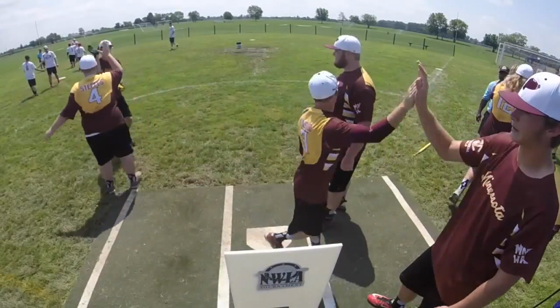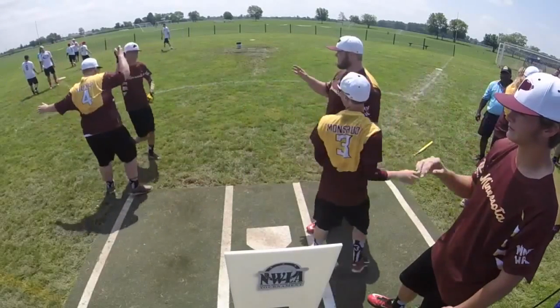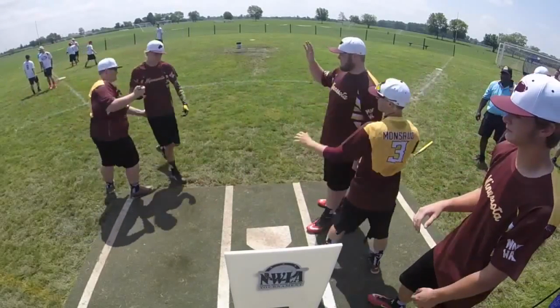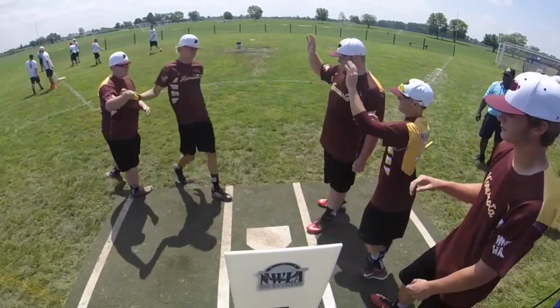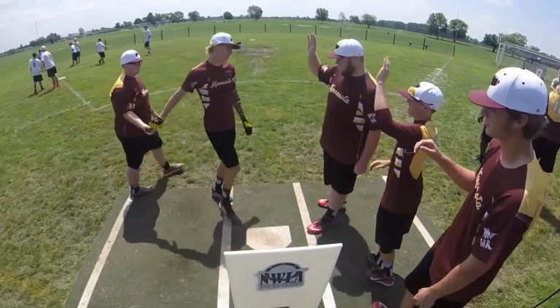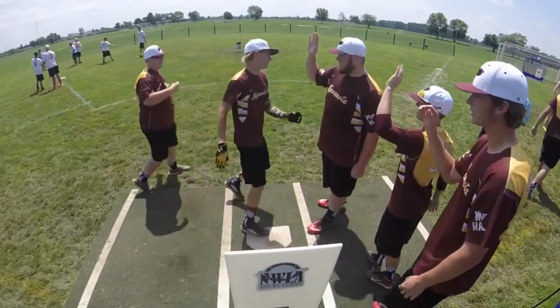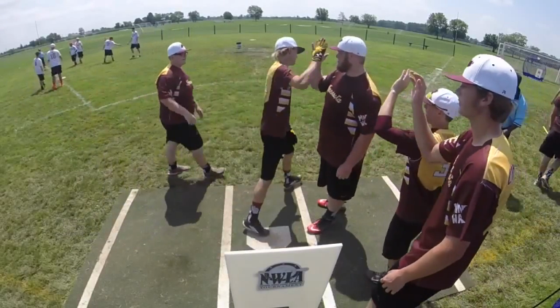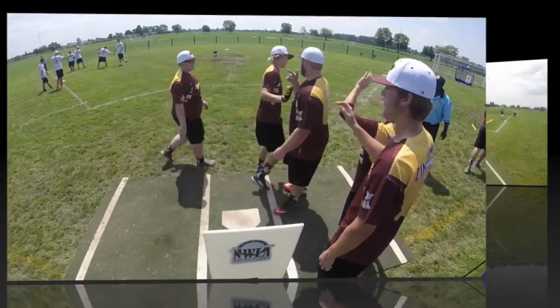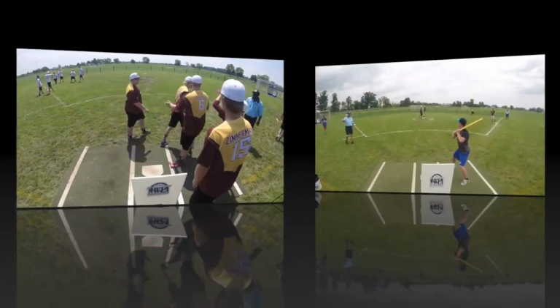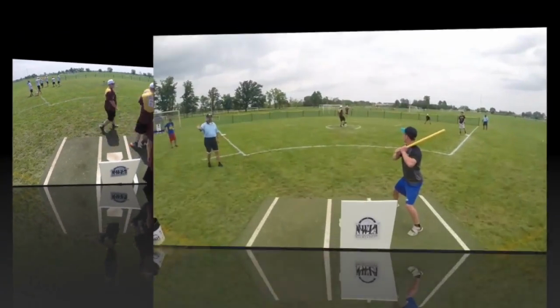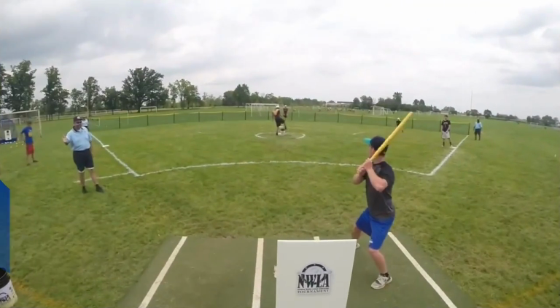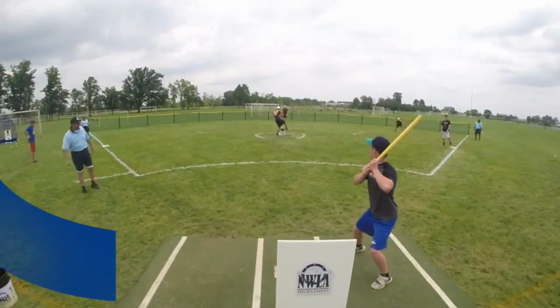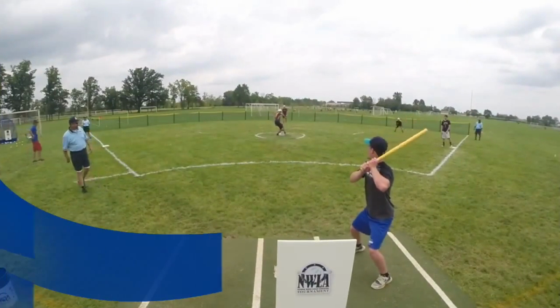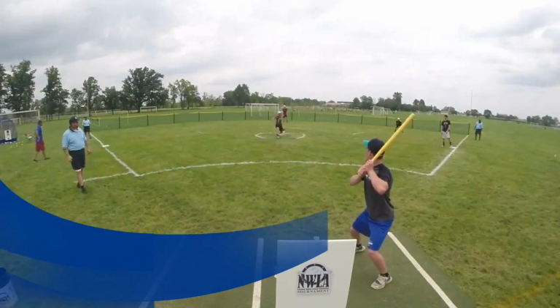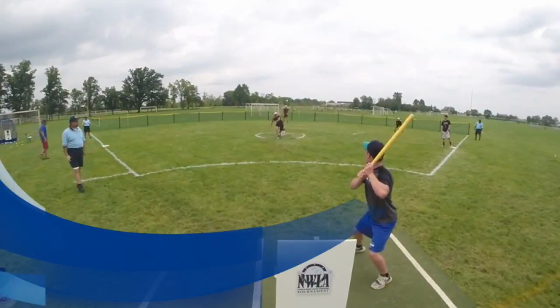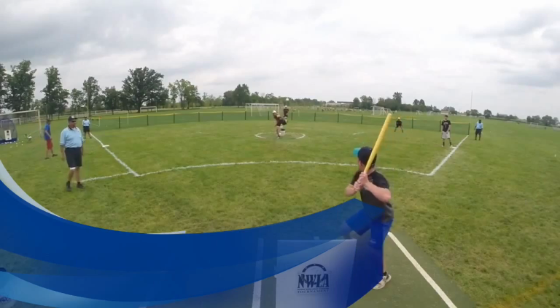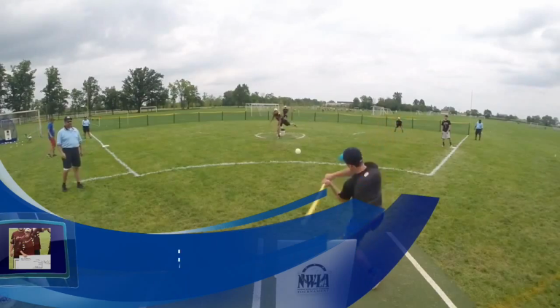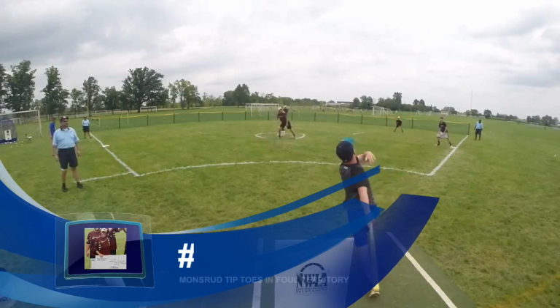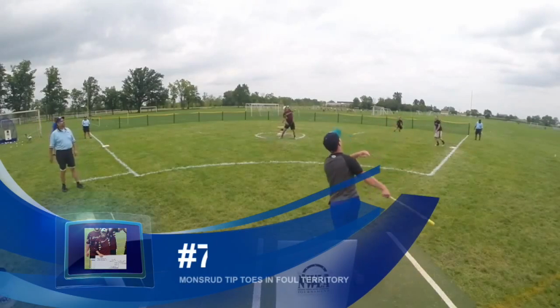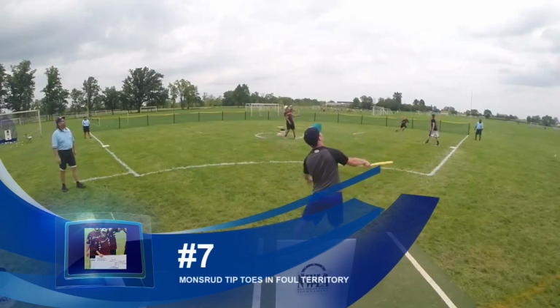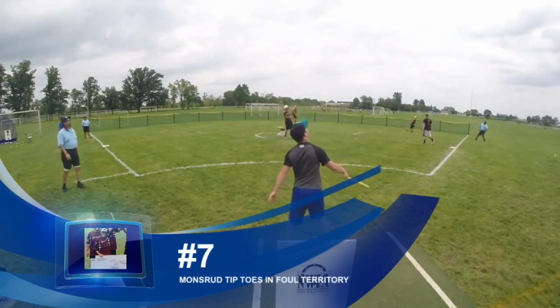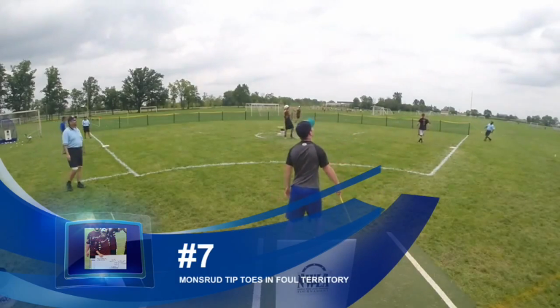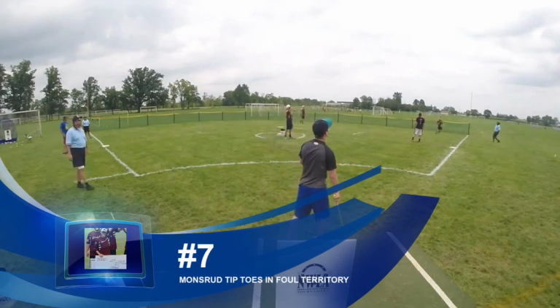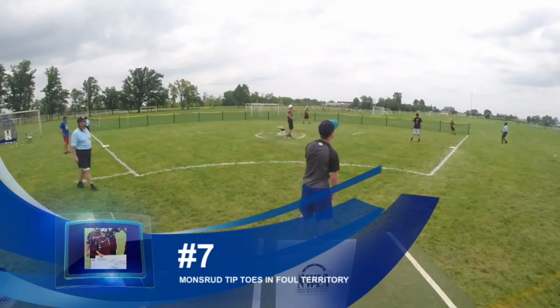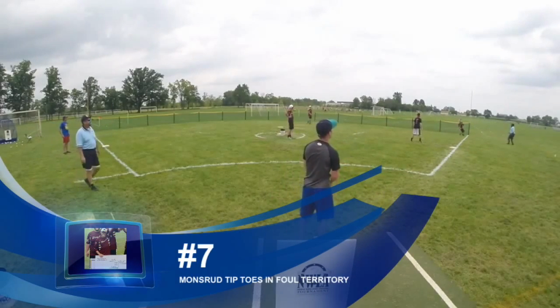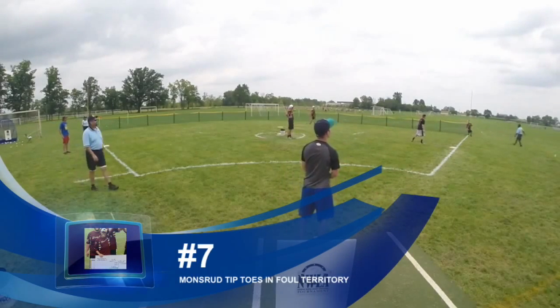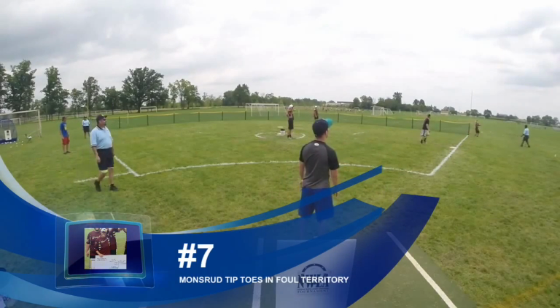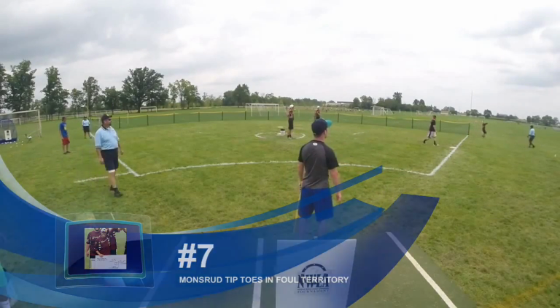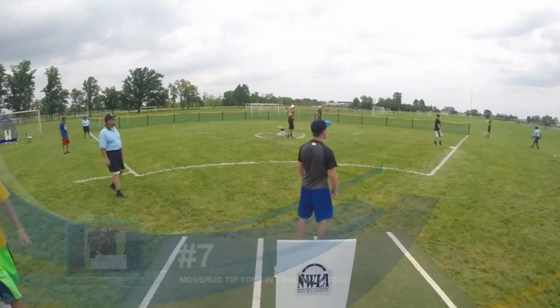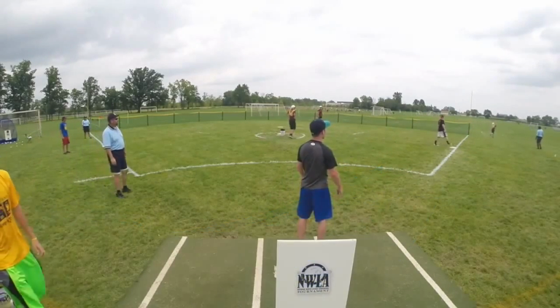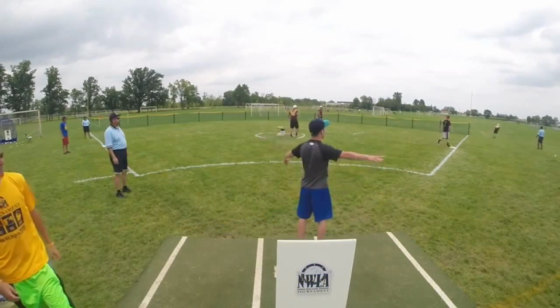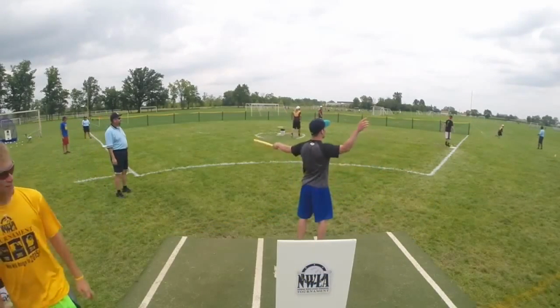Coming in after Nelson's home run at number 7 is Peter Montserud's tiptoe catch in foul territory — what a play down the line.